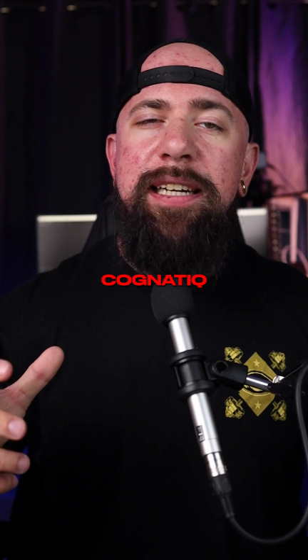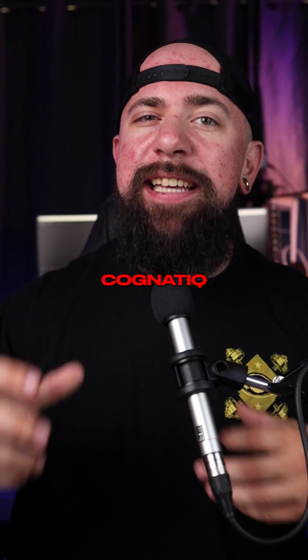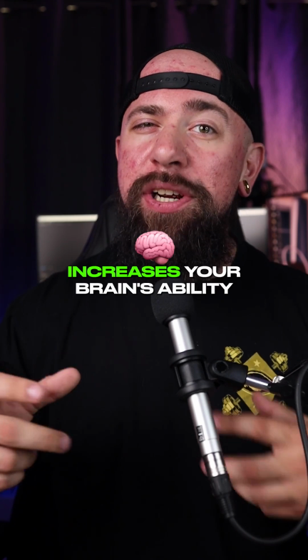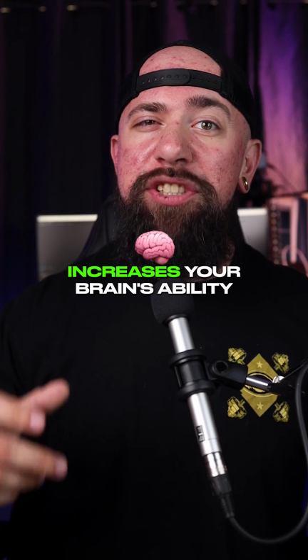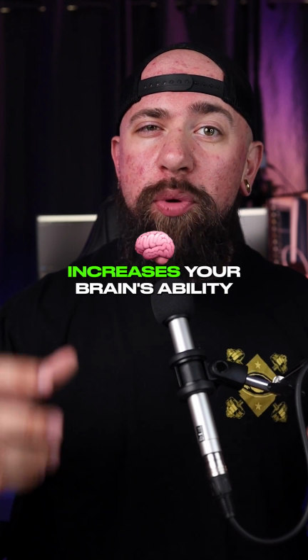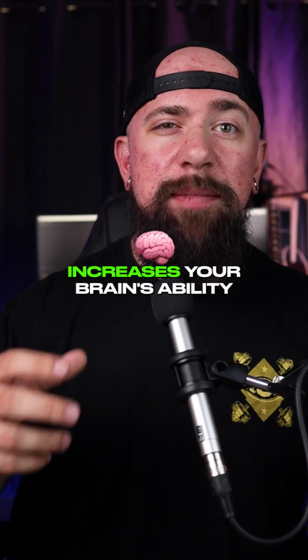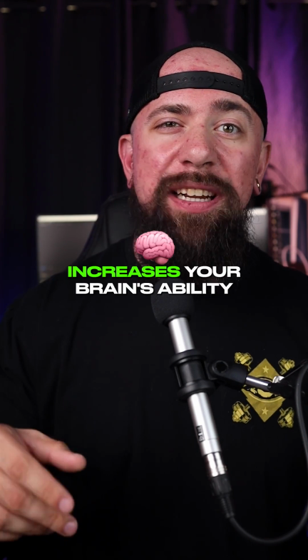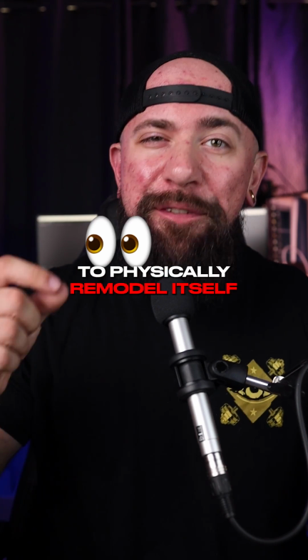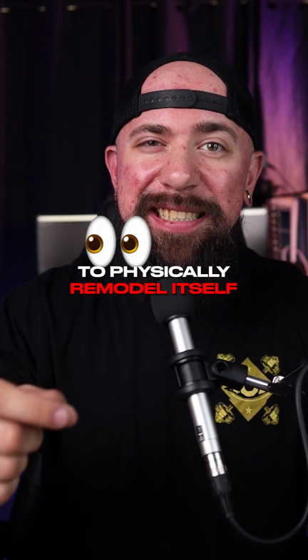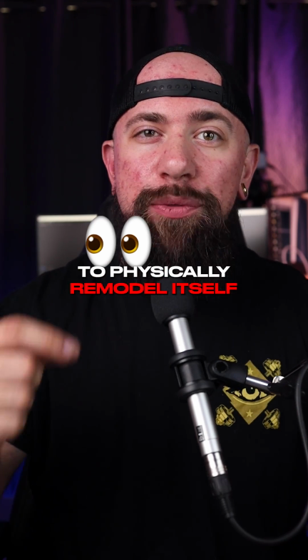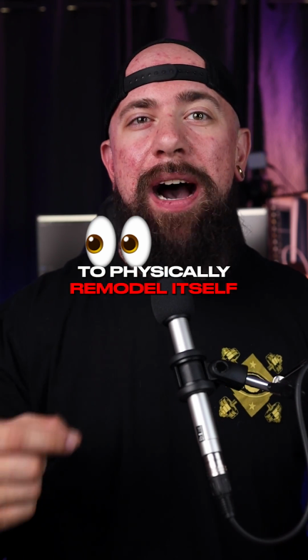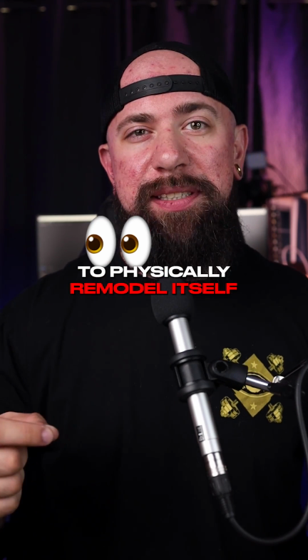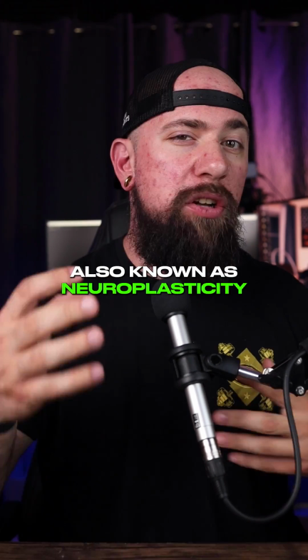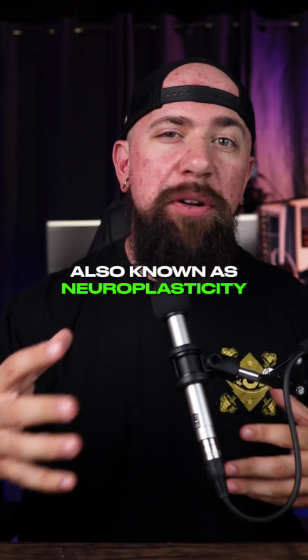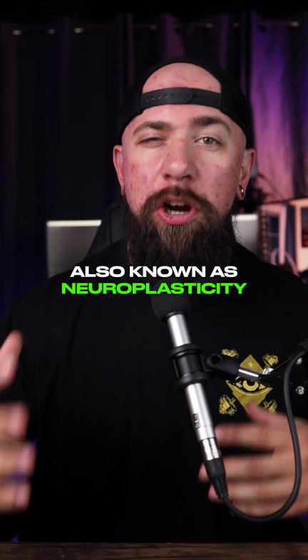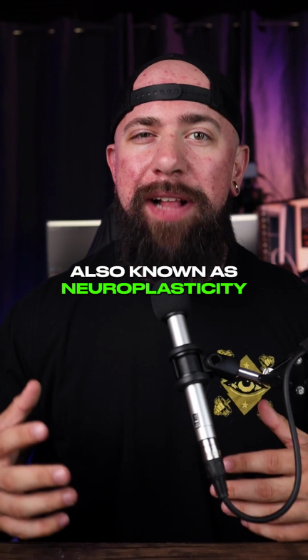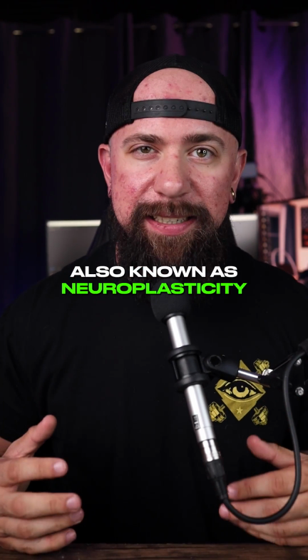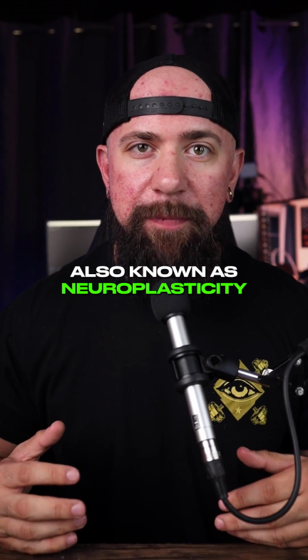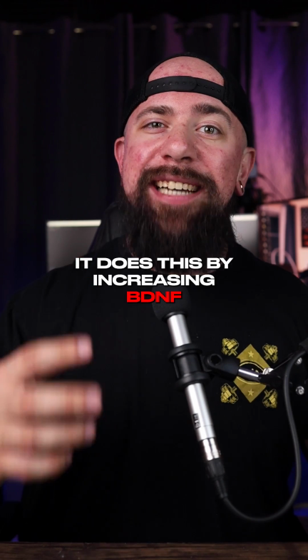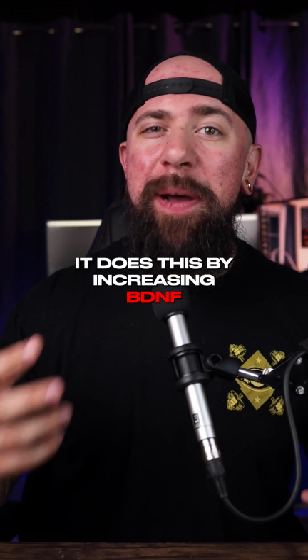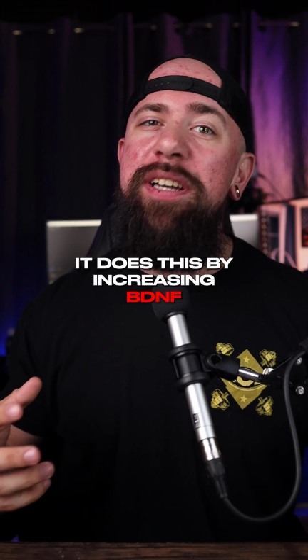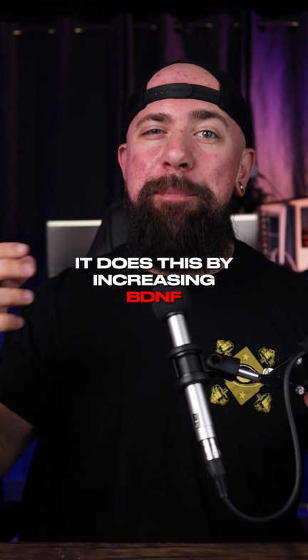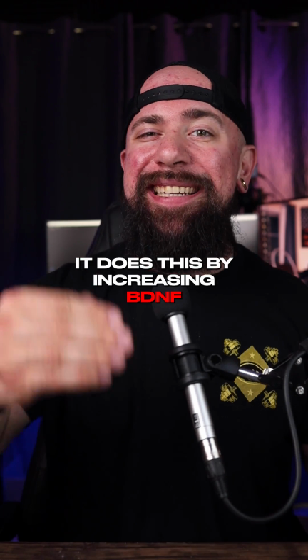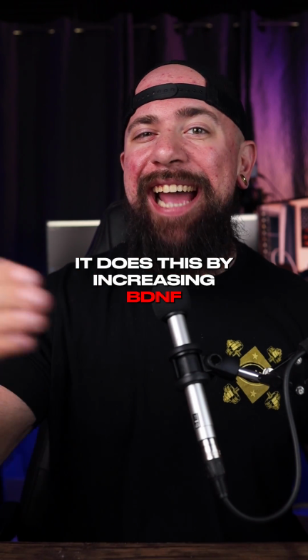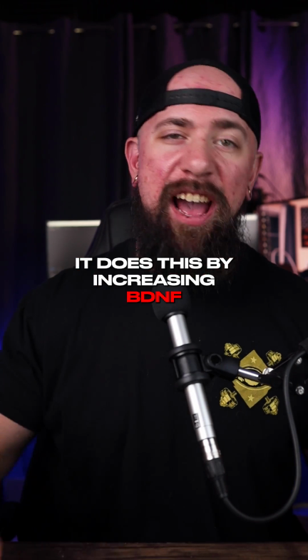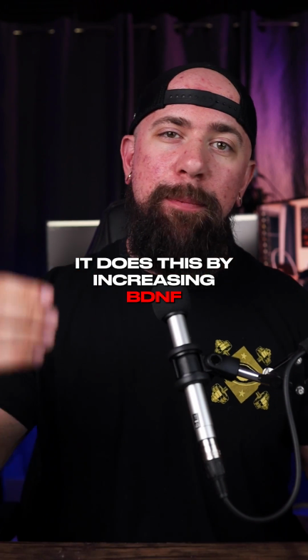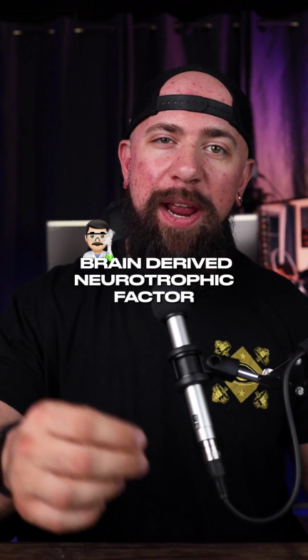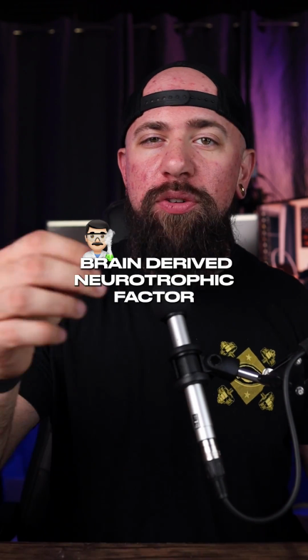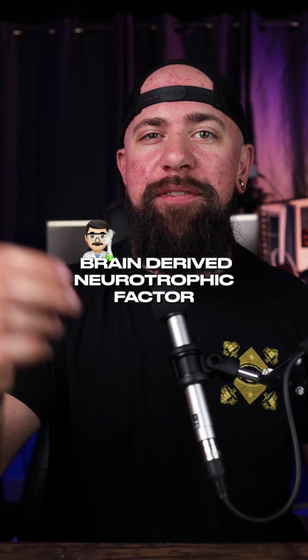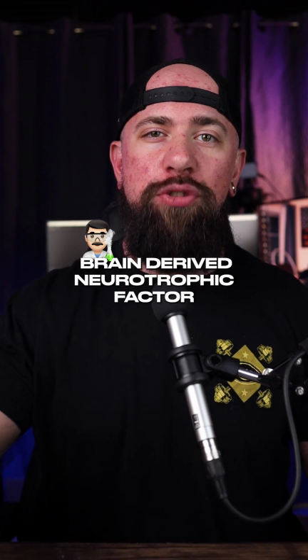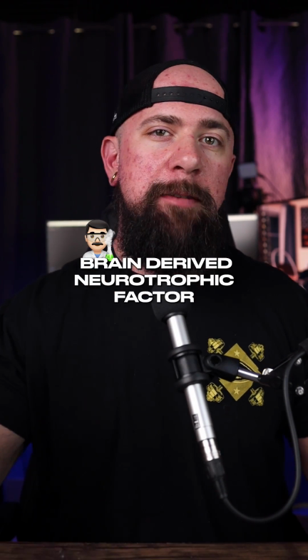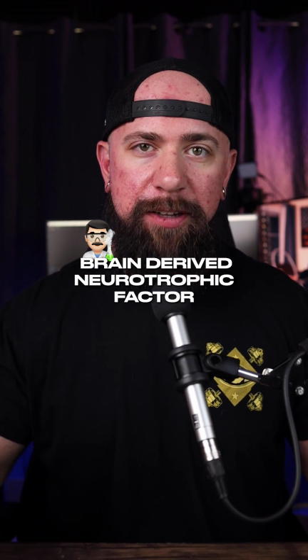Cognitique increases your brain's ability to physically remodel itself, also known as neuroplasticity. It does this by increasing BDNF, Brain-Derived Neurotrophic Factor.